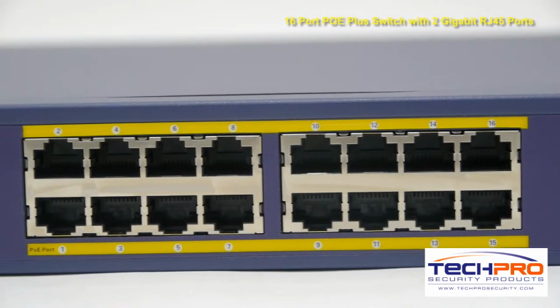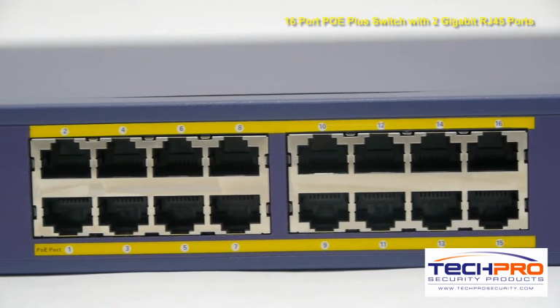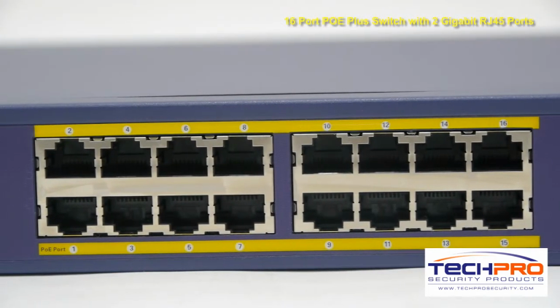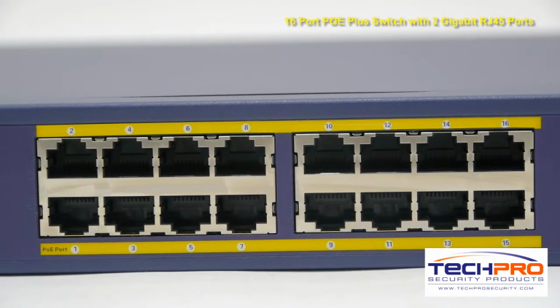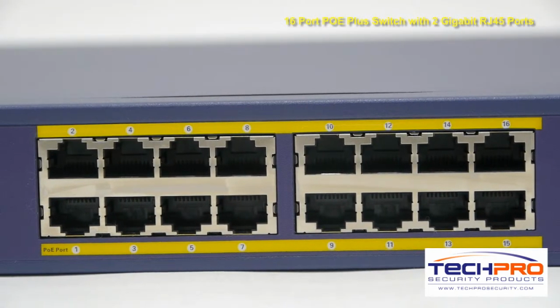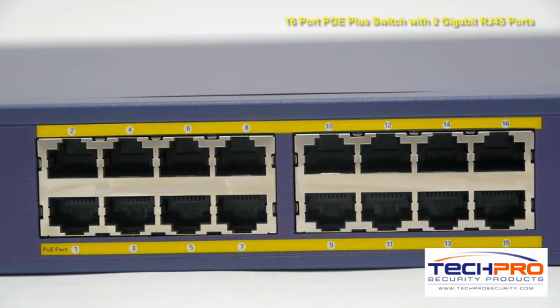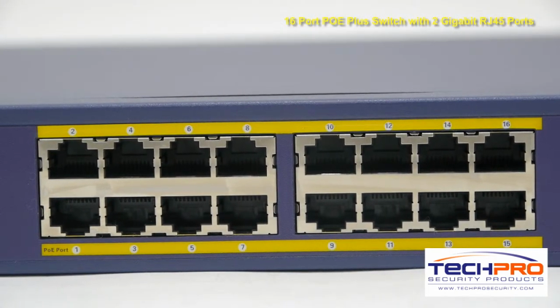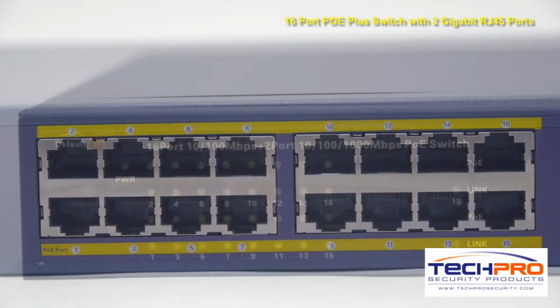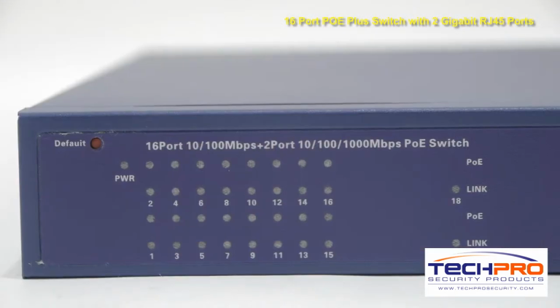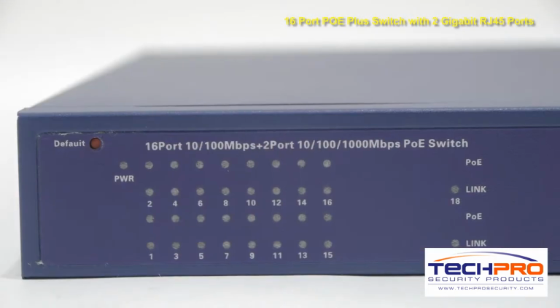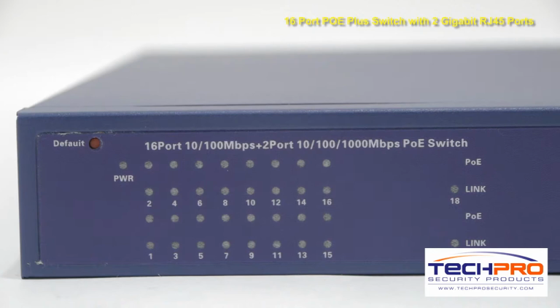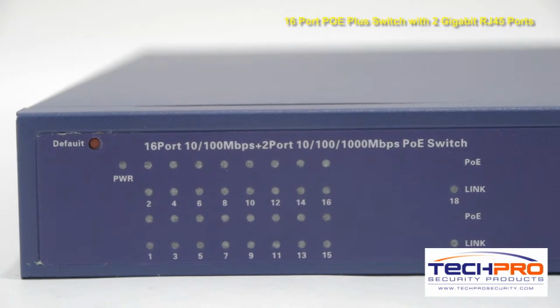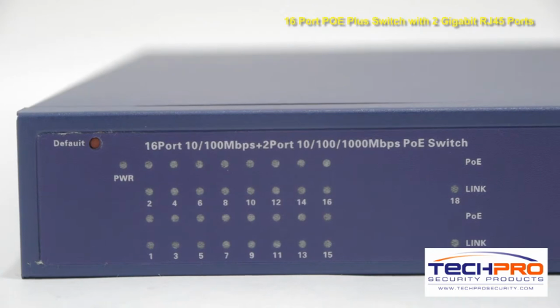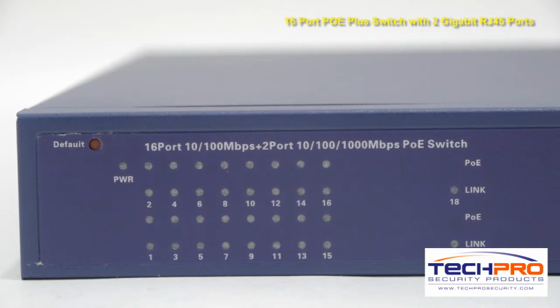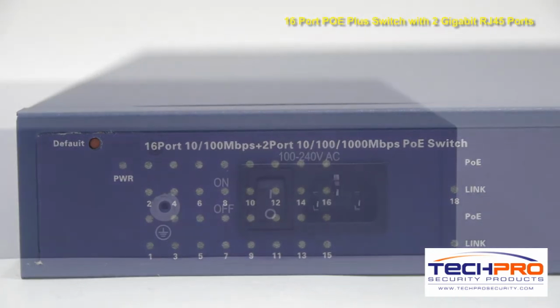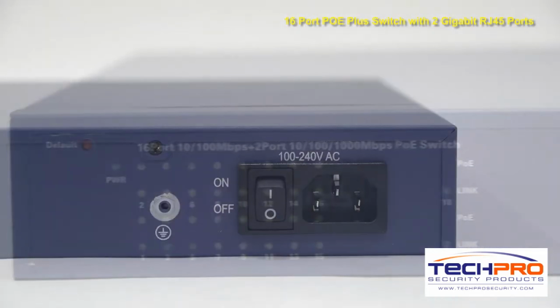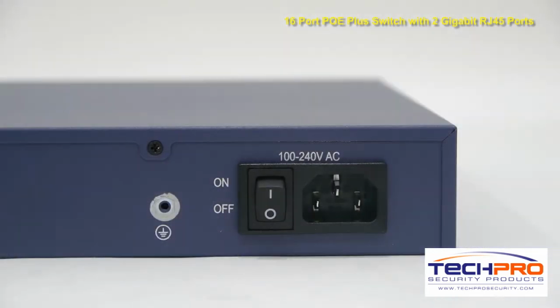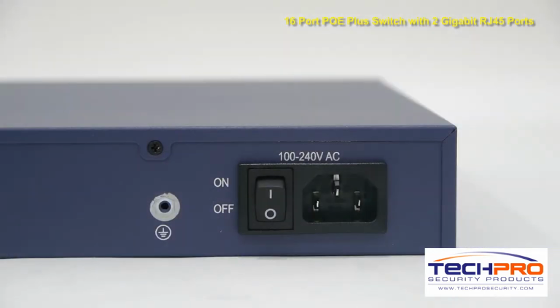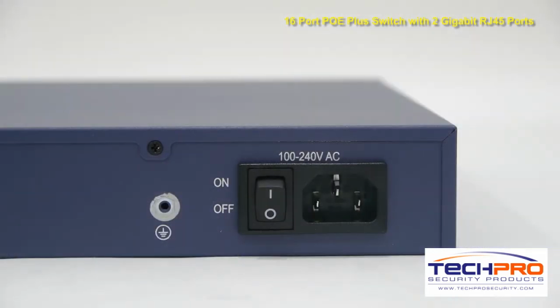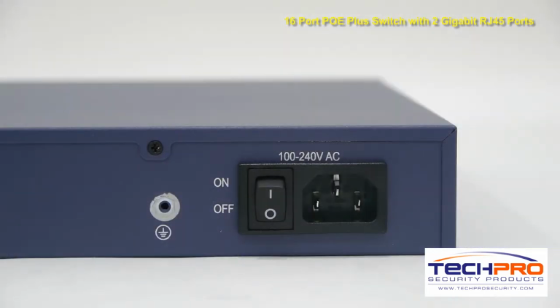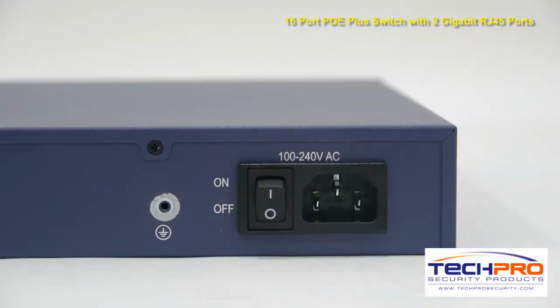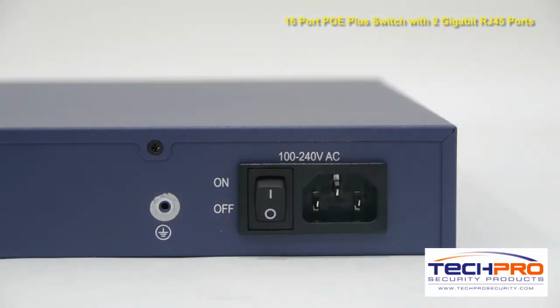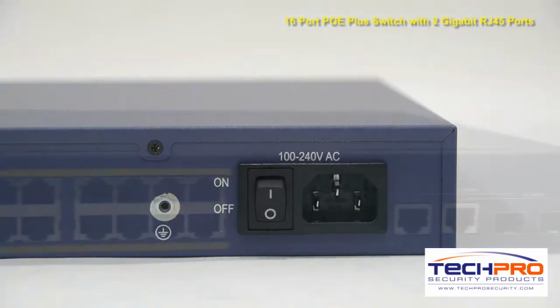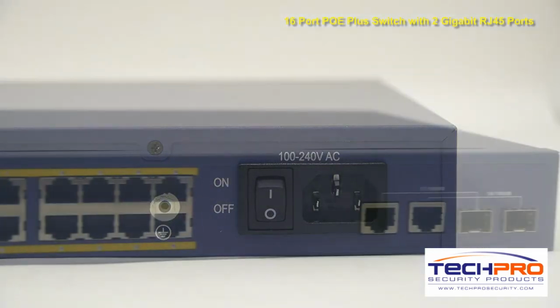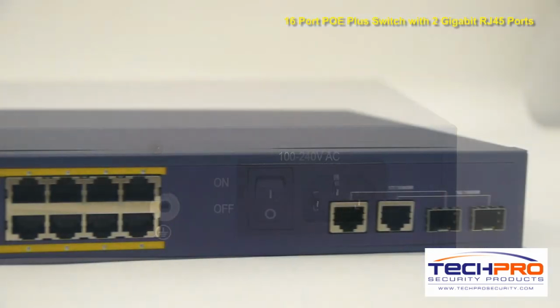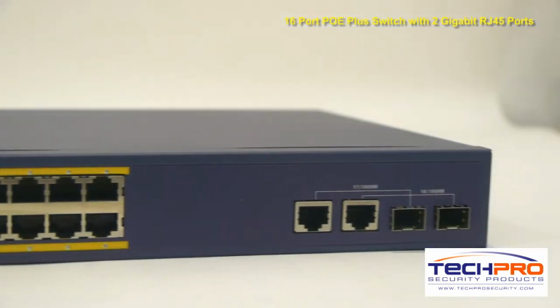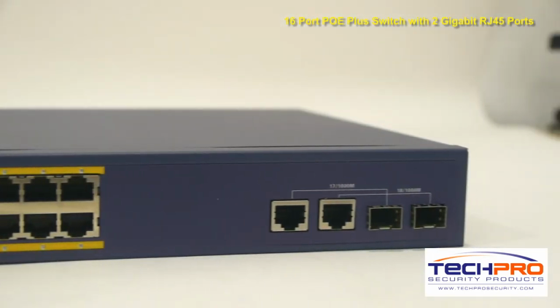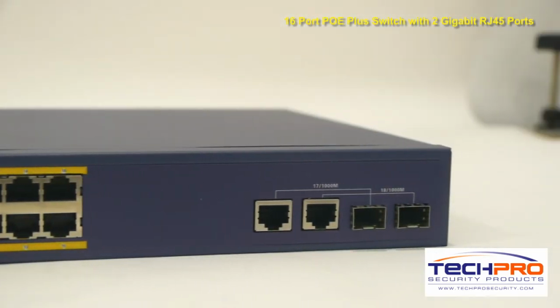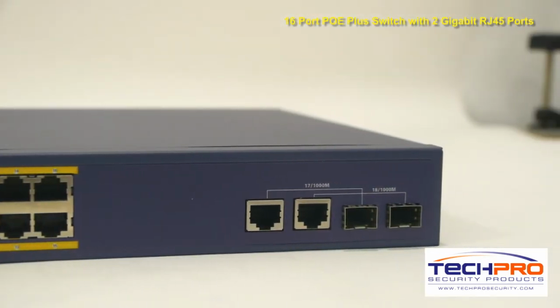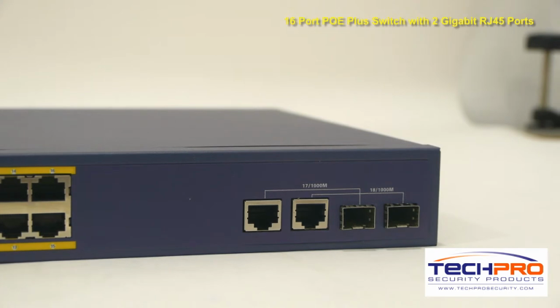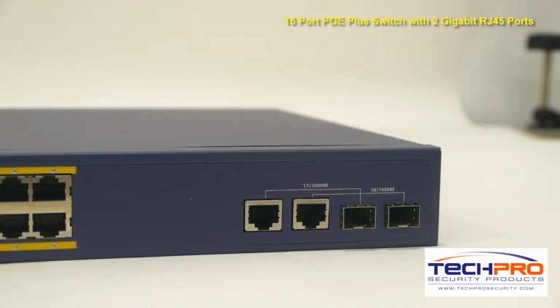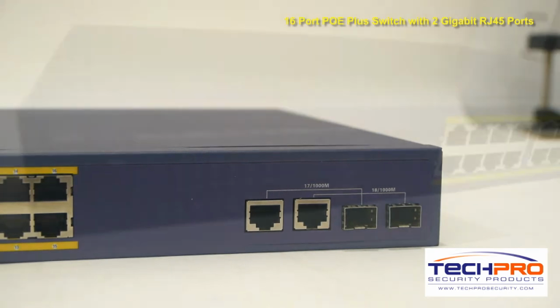You can use either Ethernet cable or fiber optic cable, but for fiber you'll need a fiber port adapter, and for Ethernet cable there are two RJ45 ports.